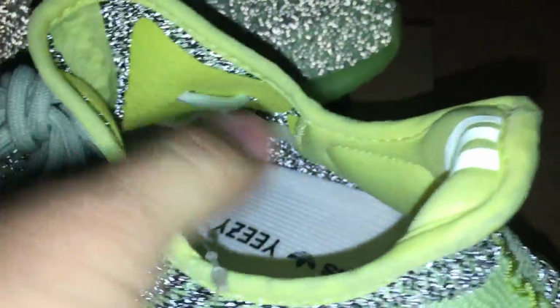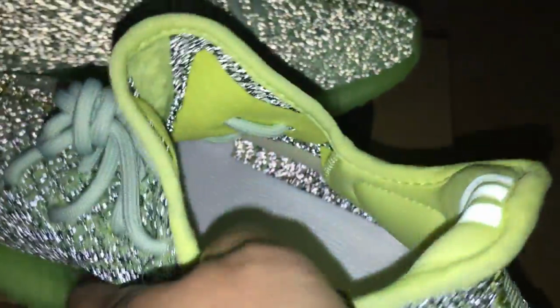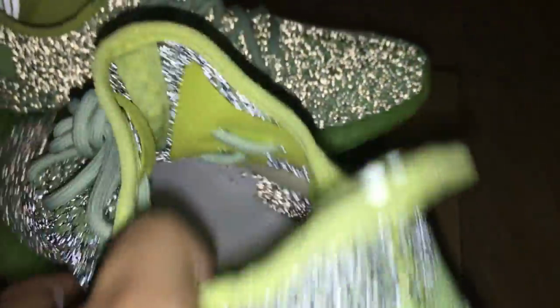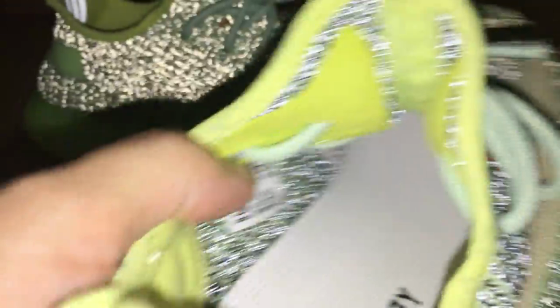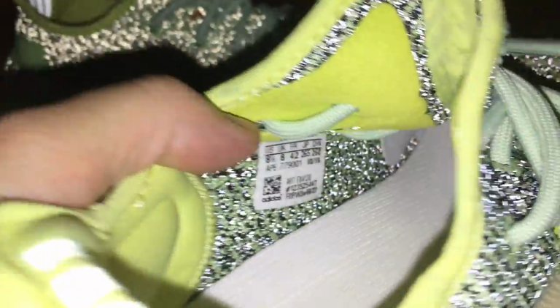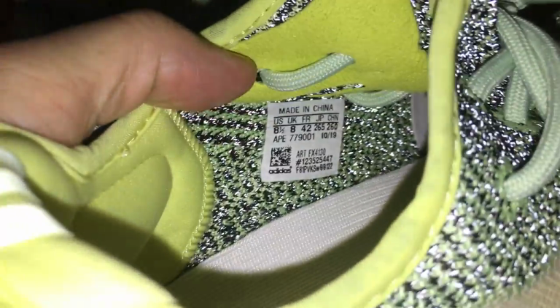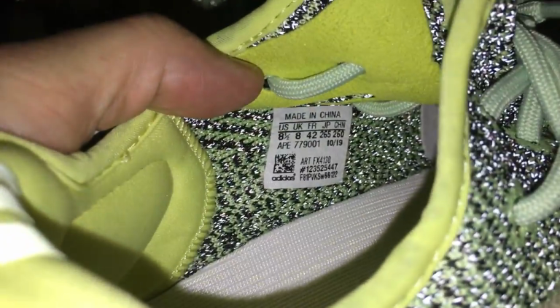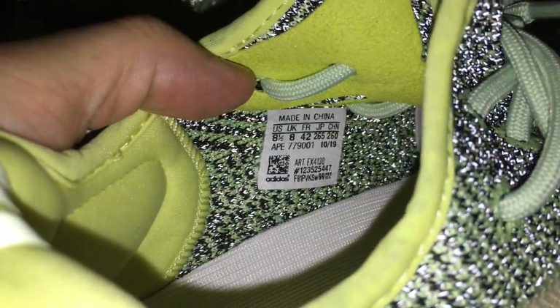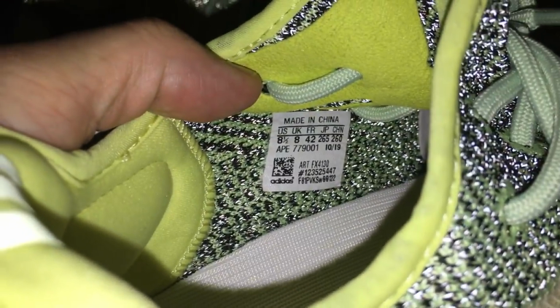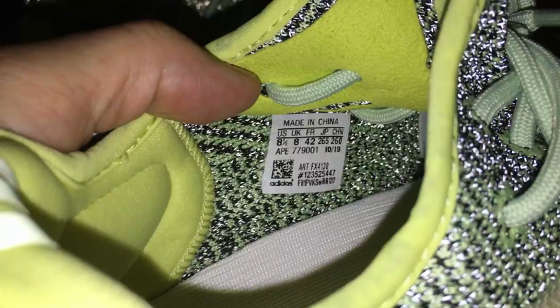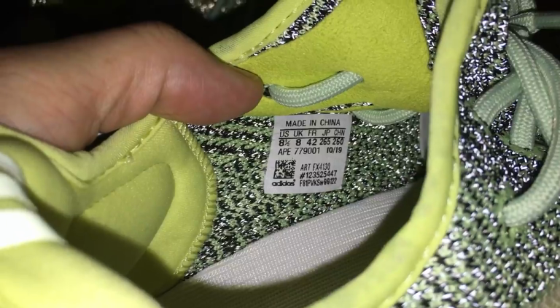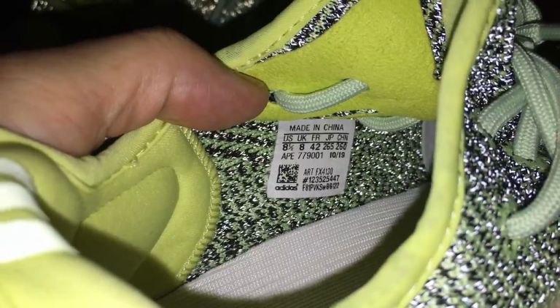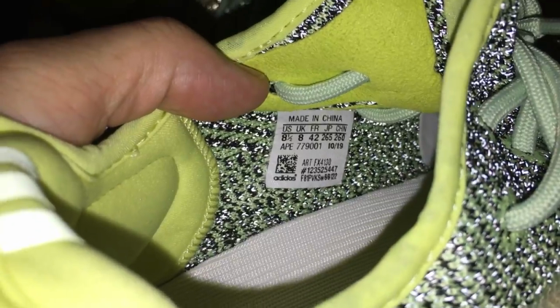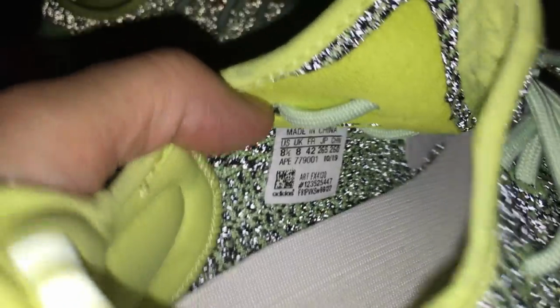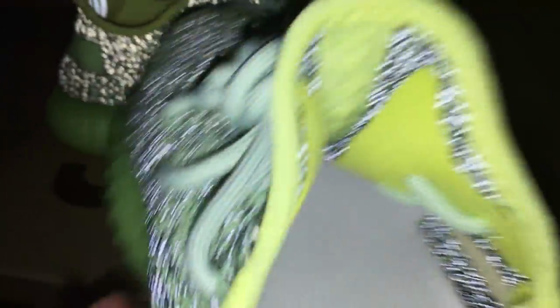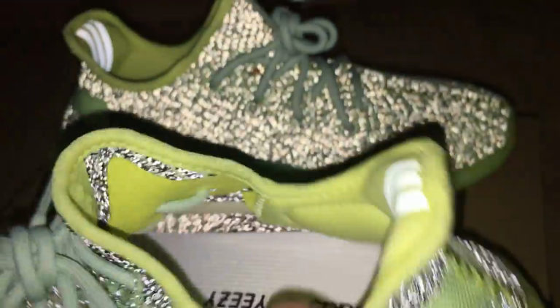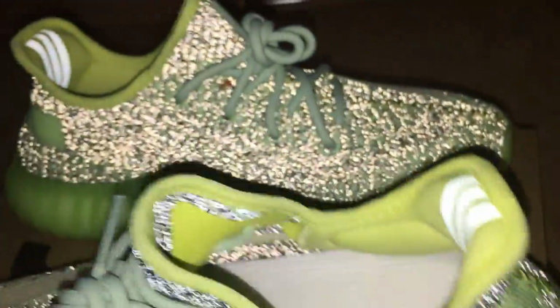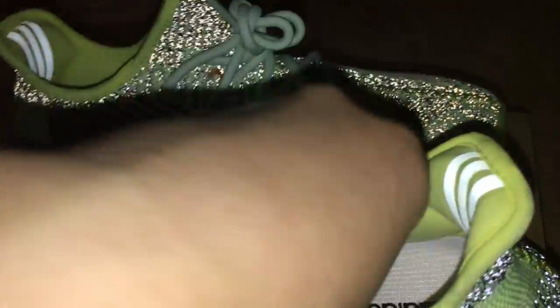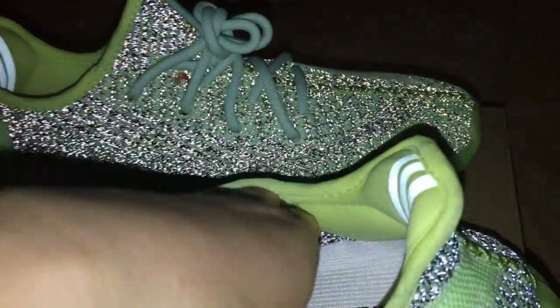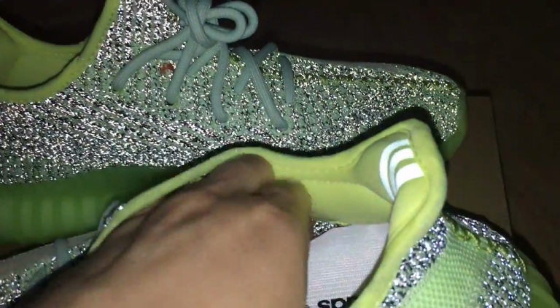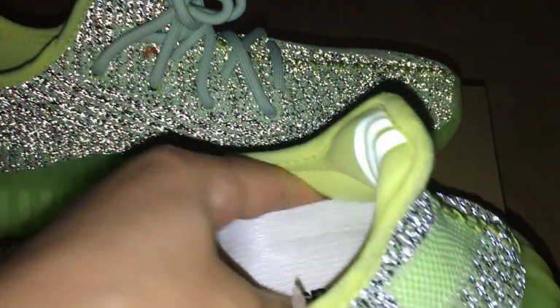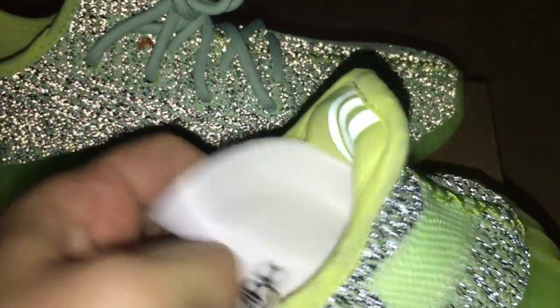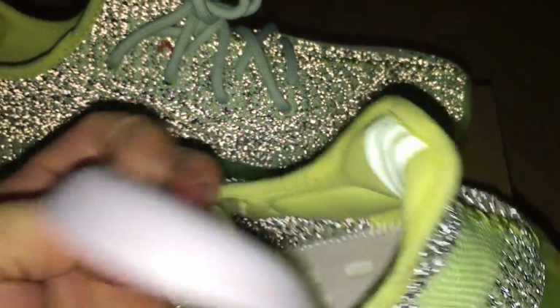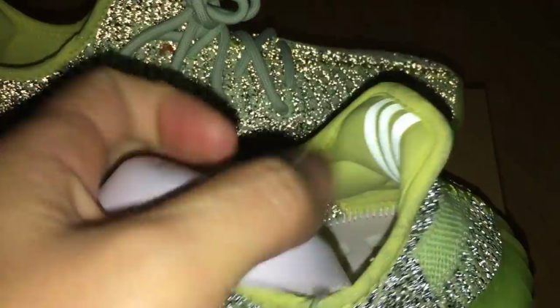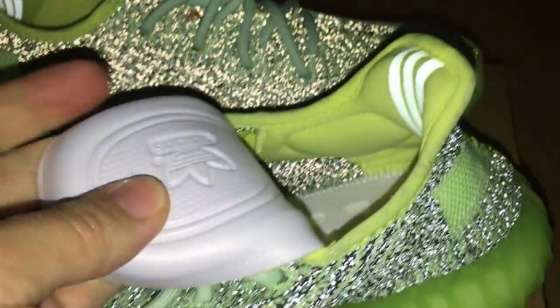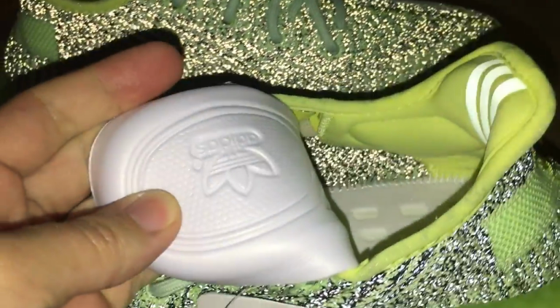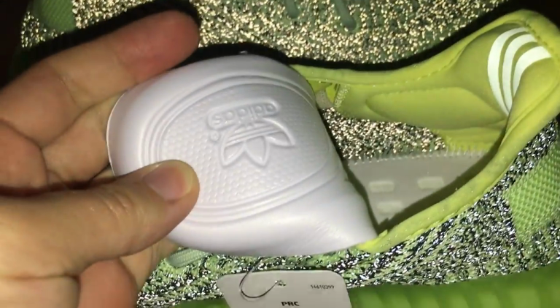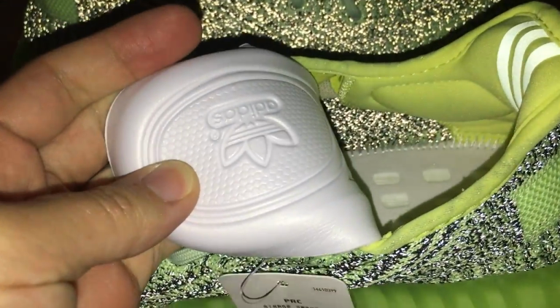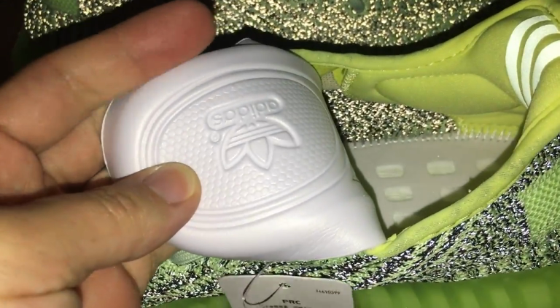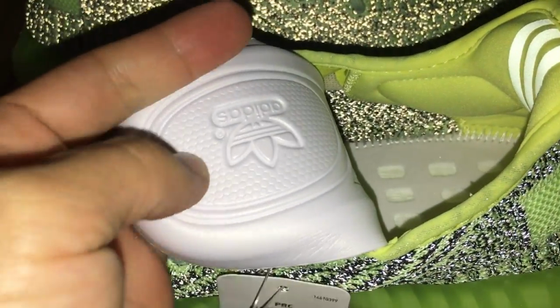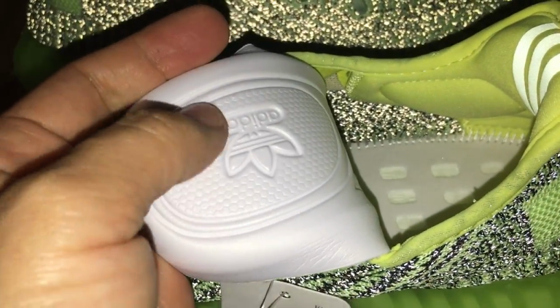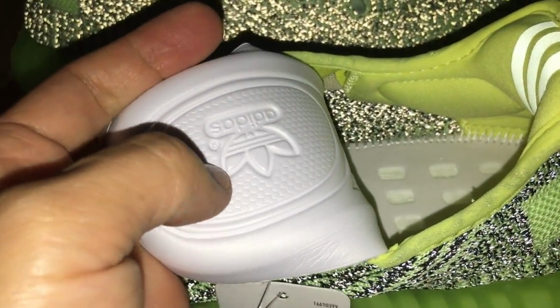And about the side tag — let me show the side tag, so you can see the size: 8.5. And about the back side of the shoe part, it is the white color.